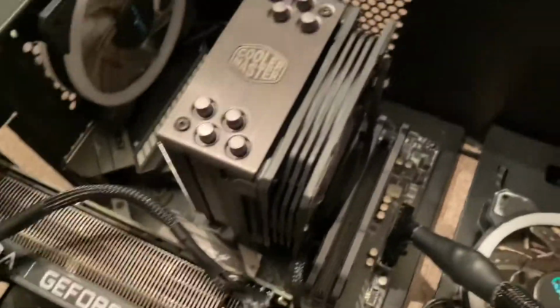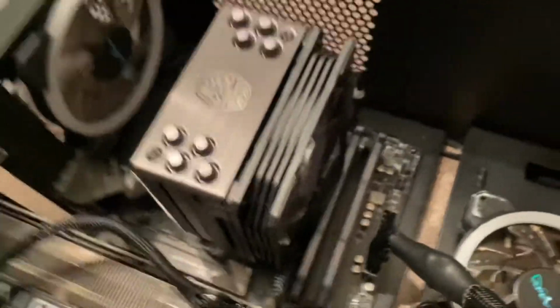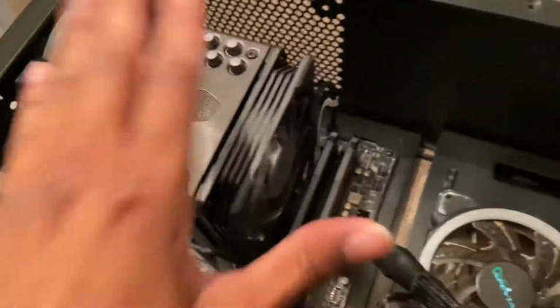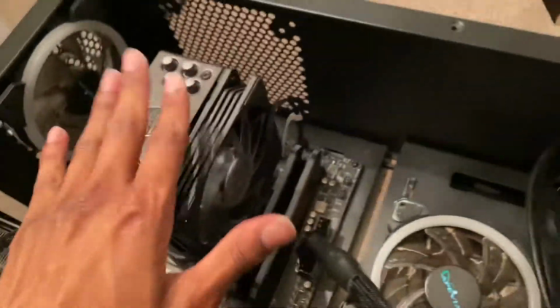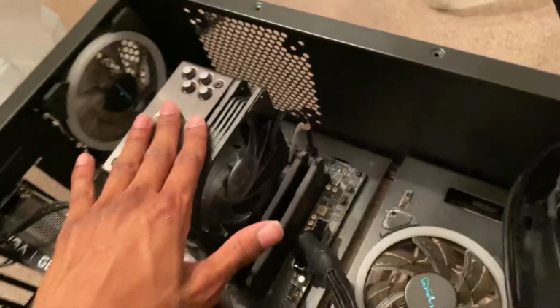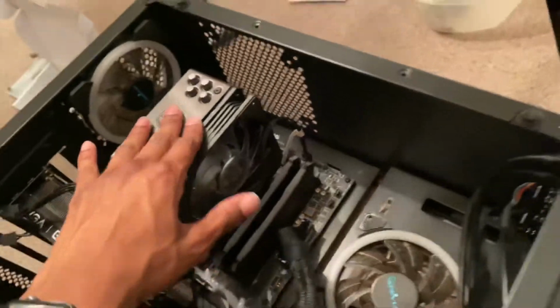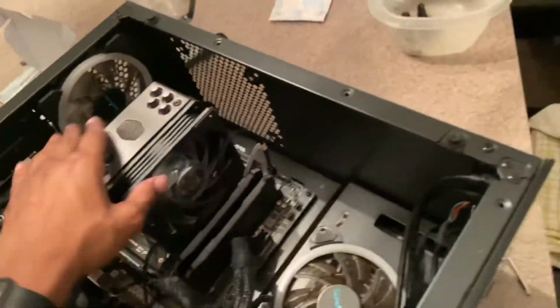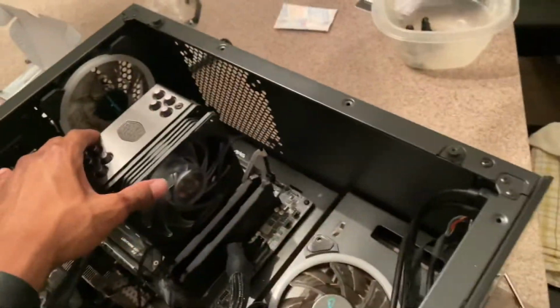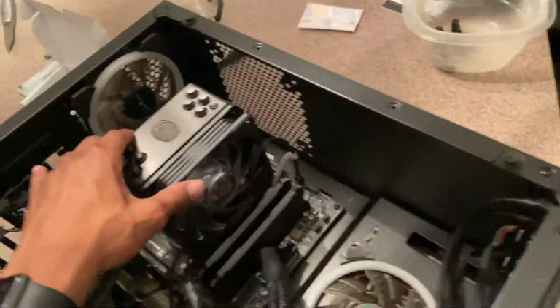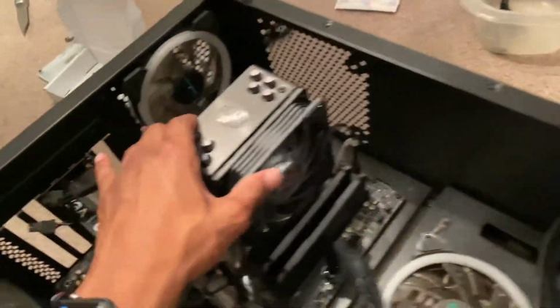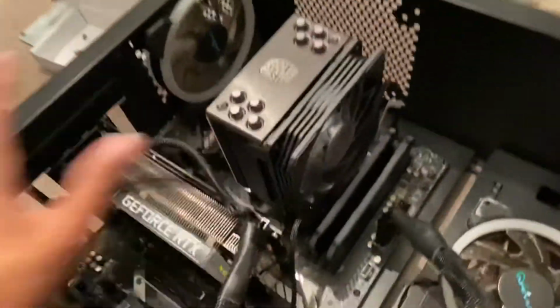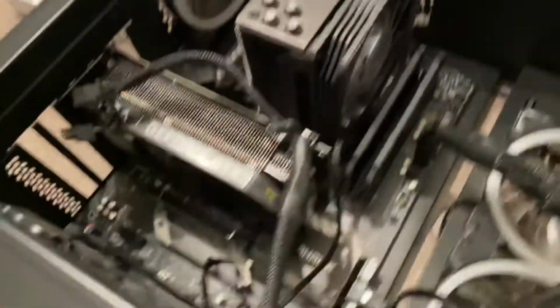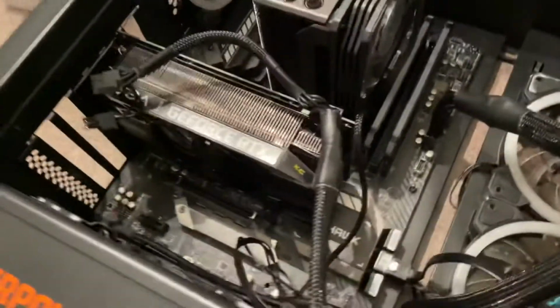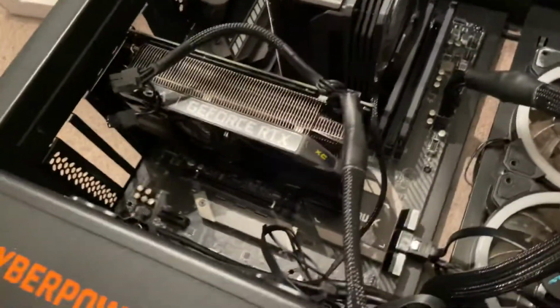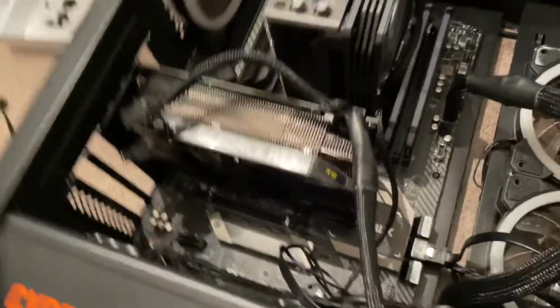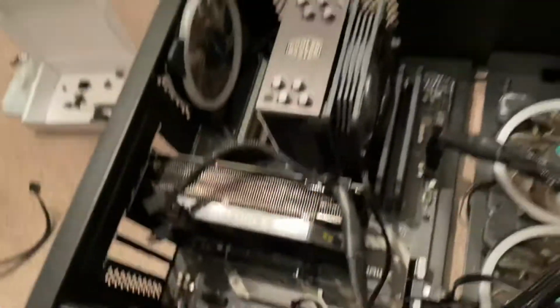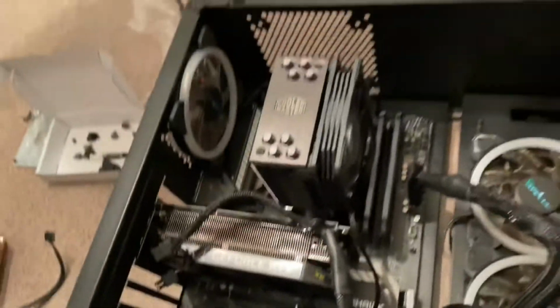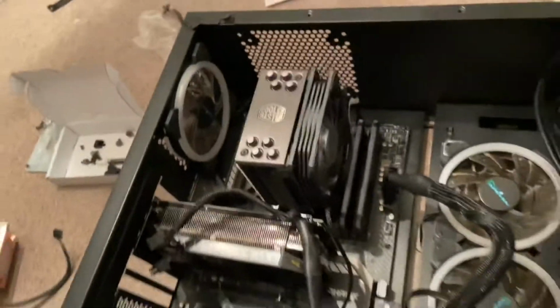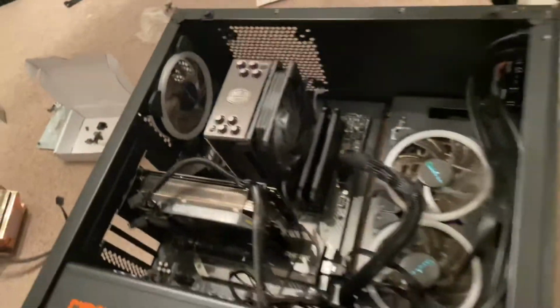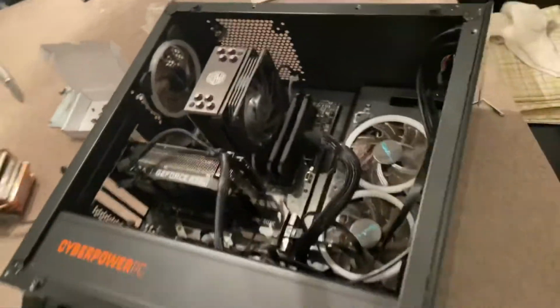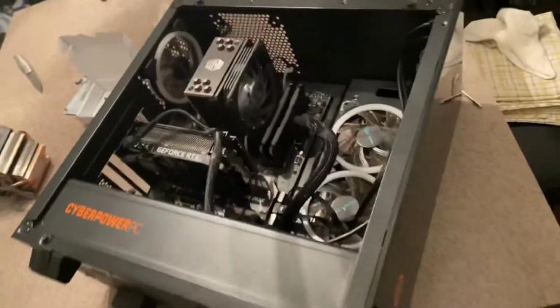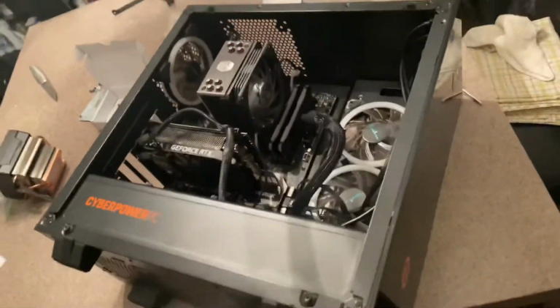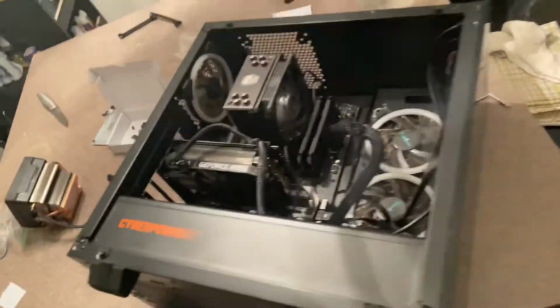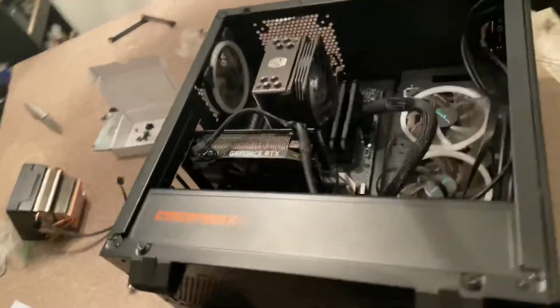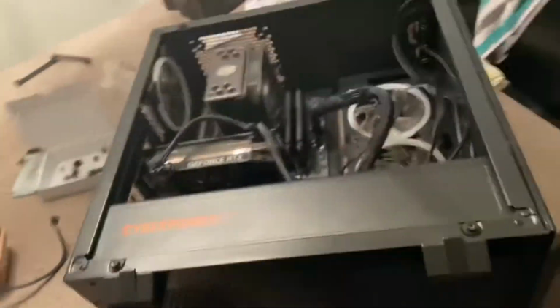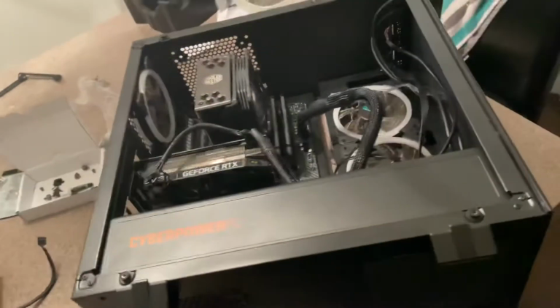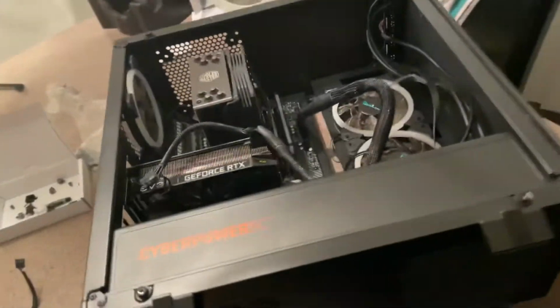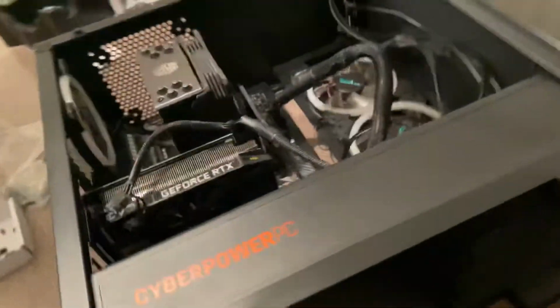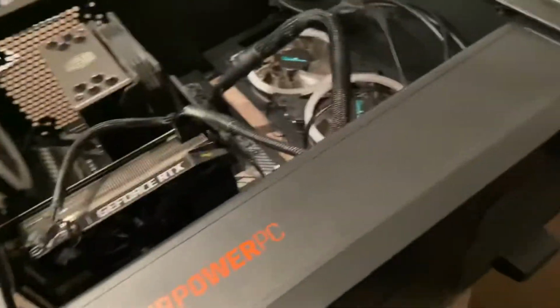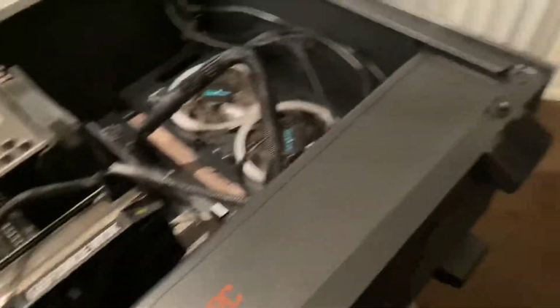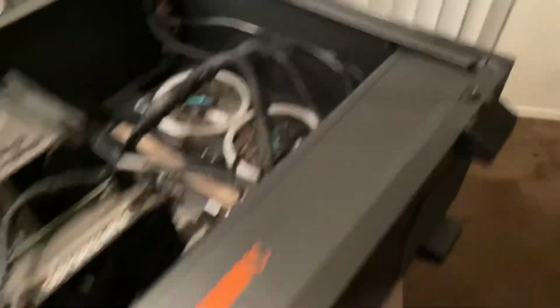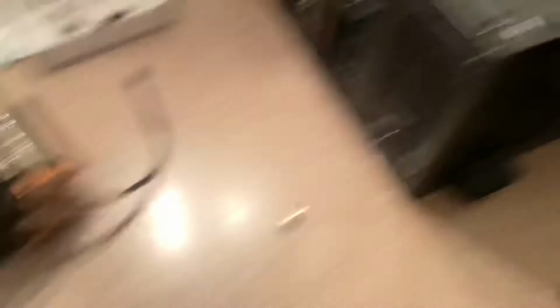Screws are fixed and we're going to go test it now — see what it does and what it looks like.